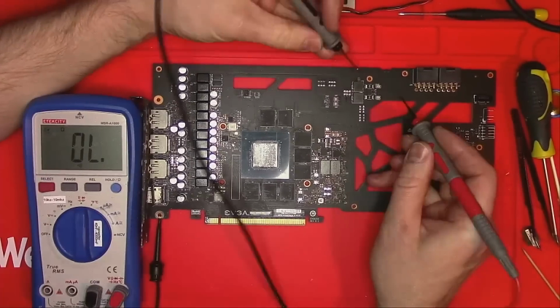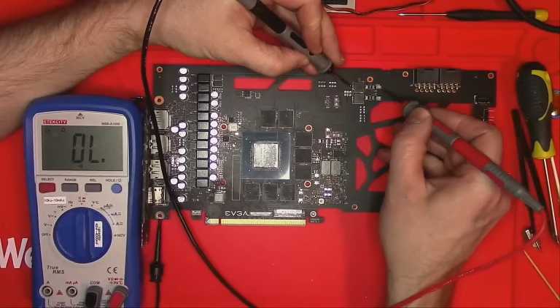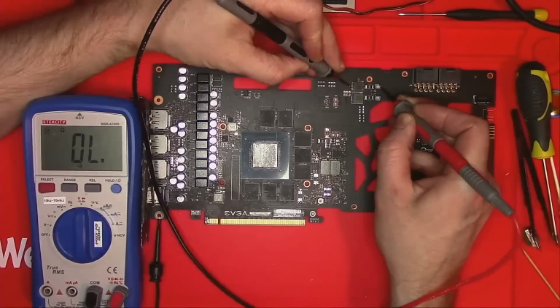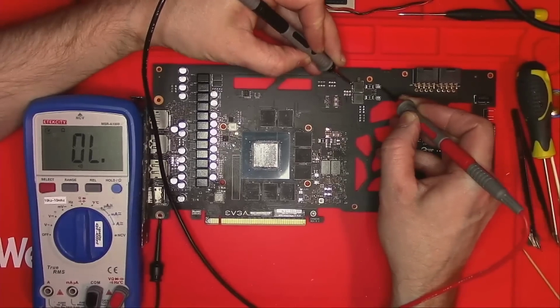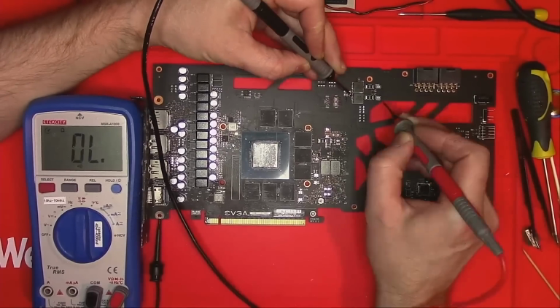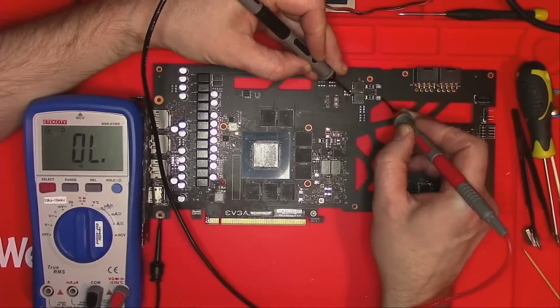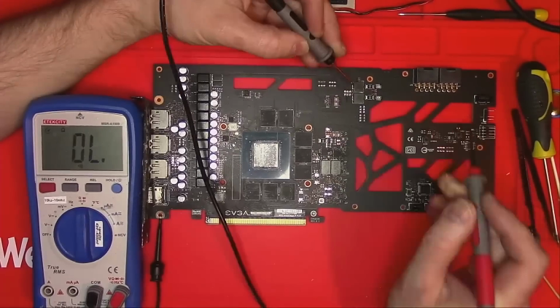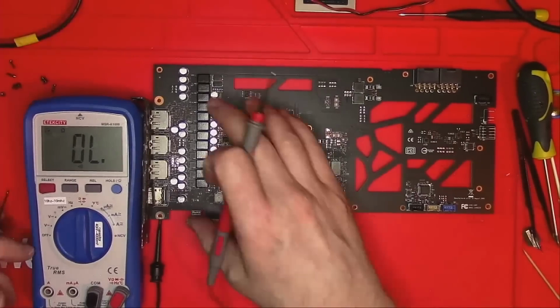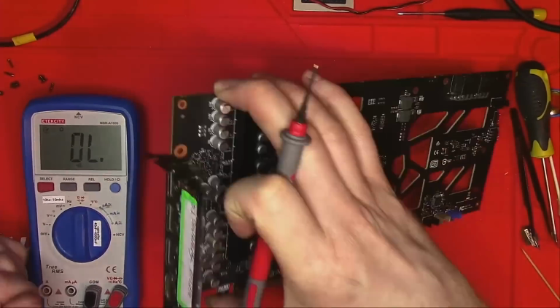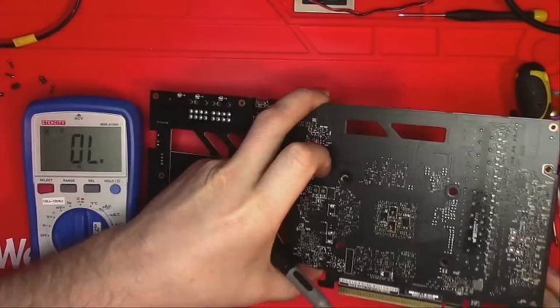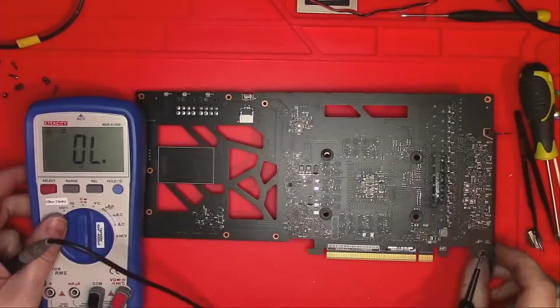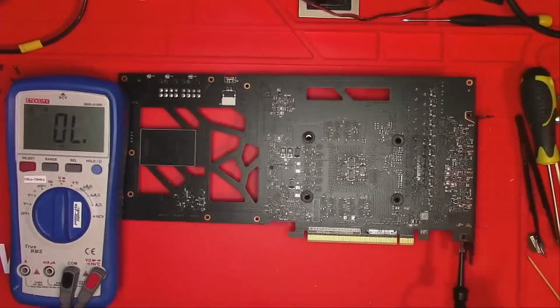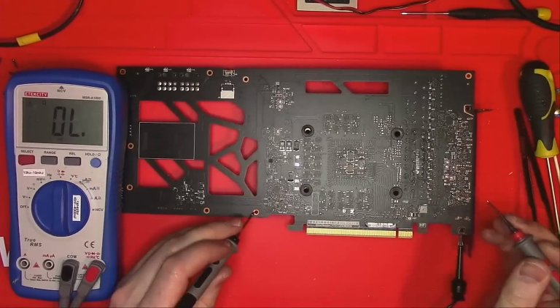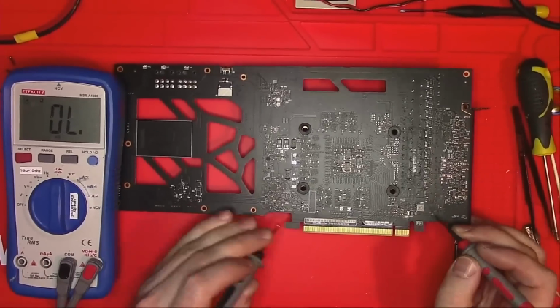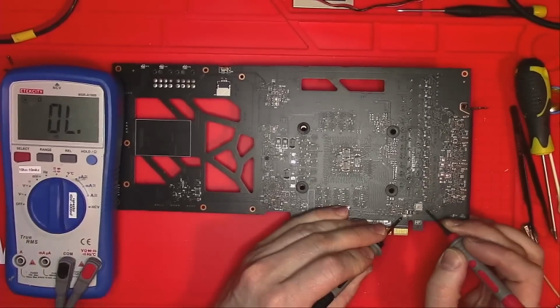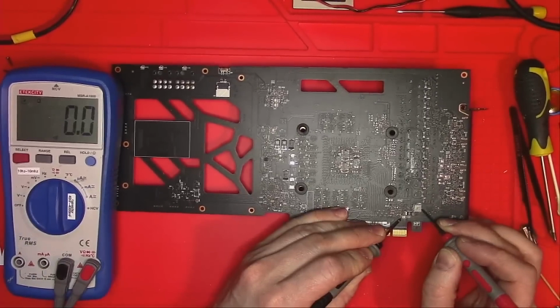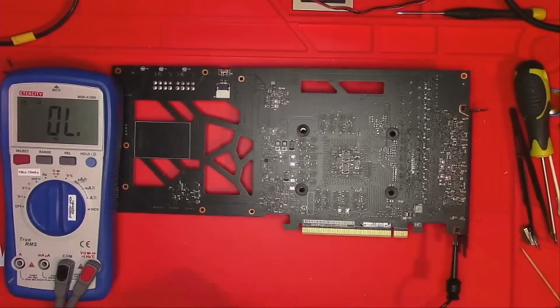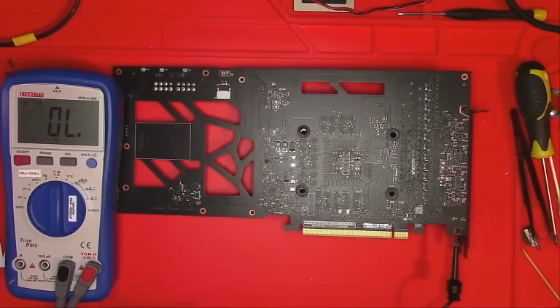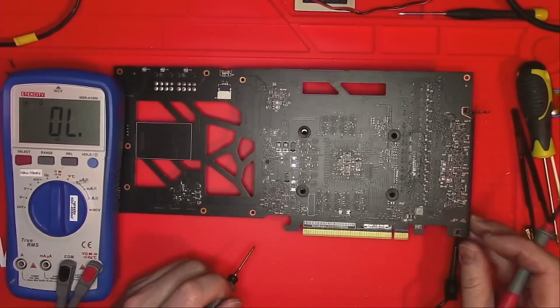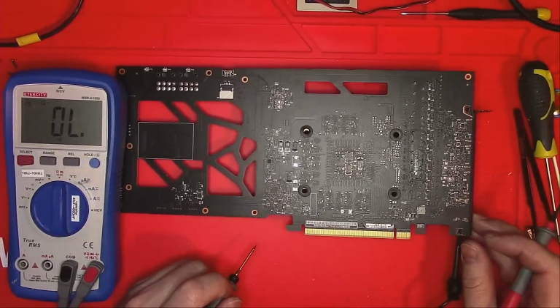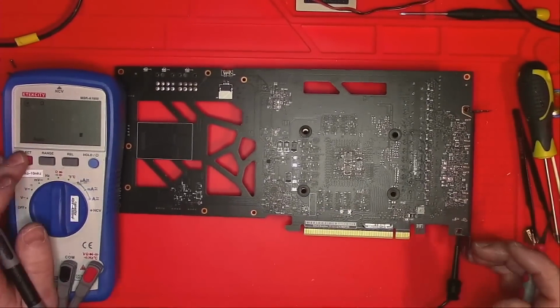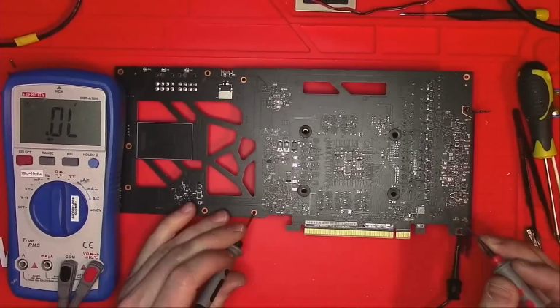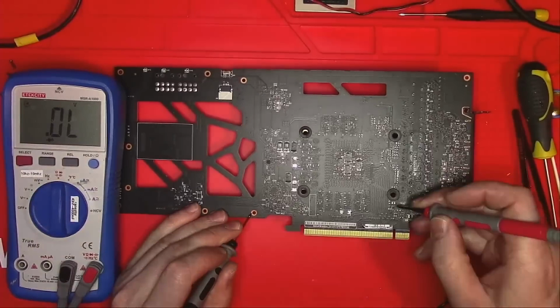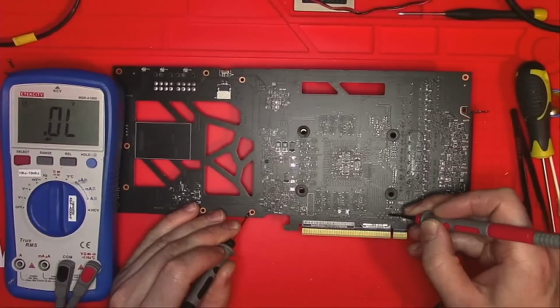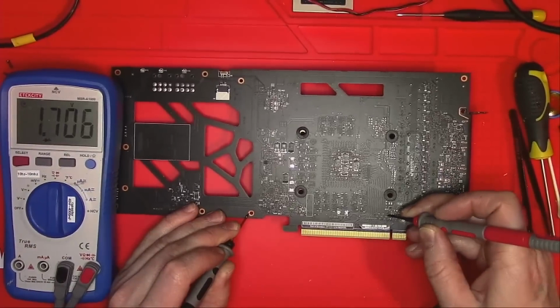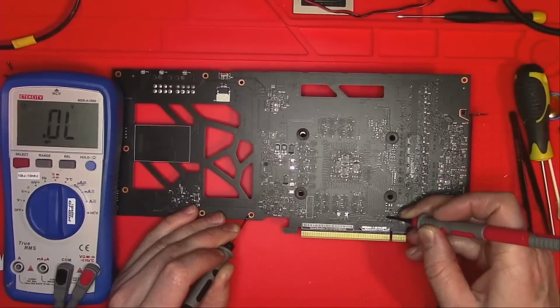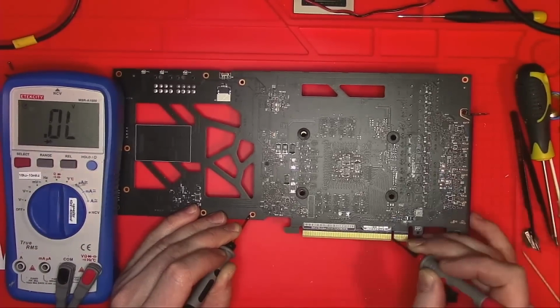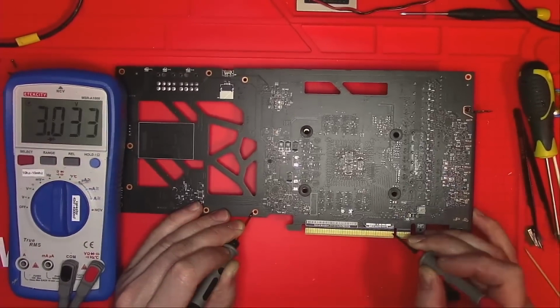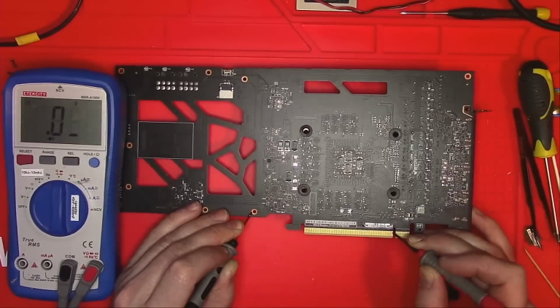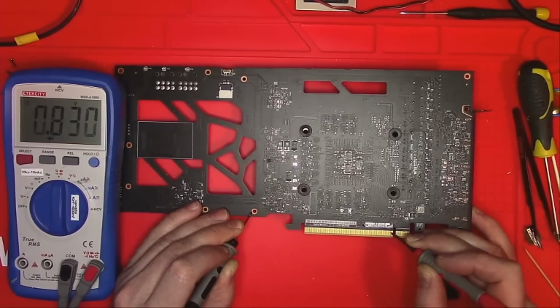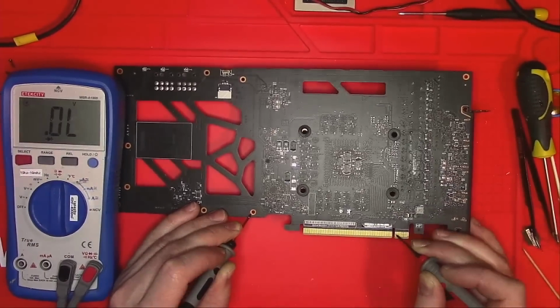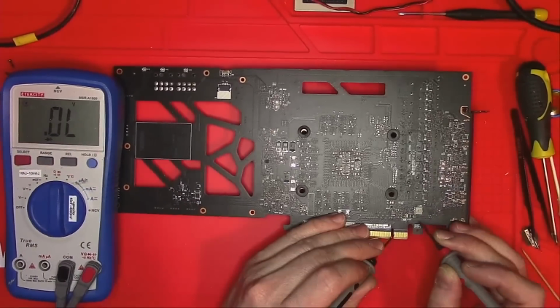Fuses are okay, so let's move over to the other side. This fuse is also okay. While we're in the back, let's check the first data pair — clock reference and PEX reset.